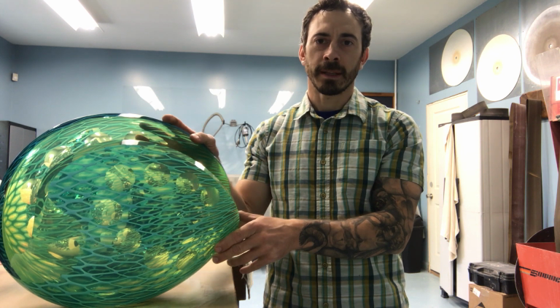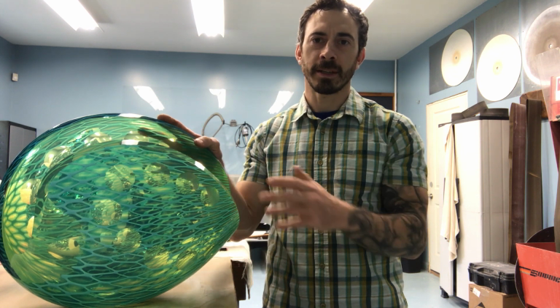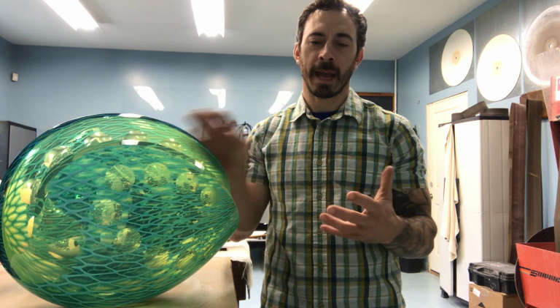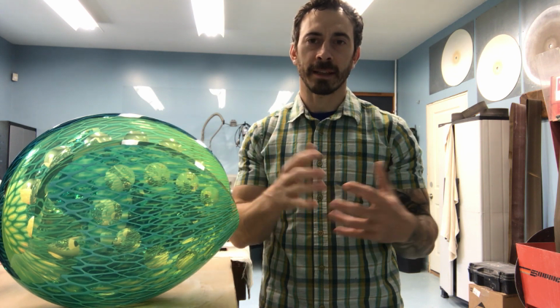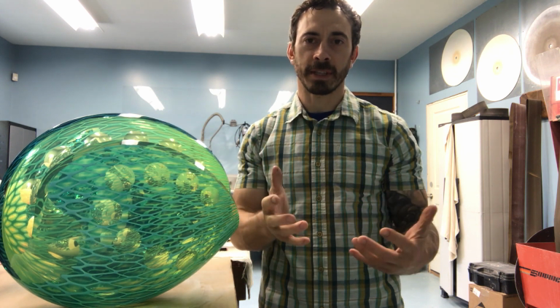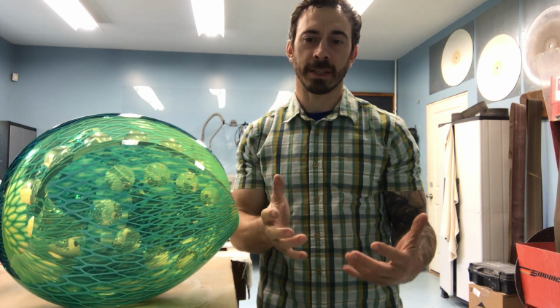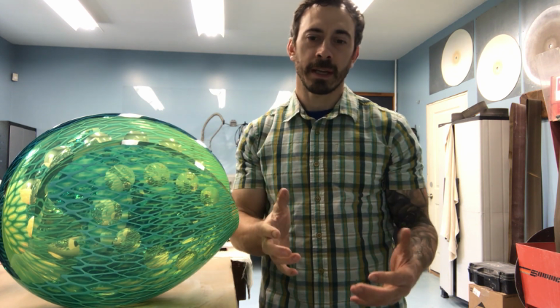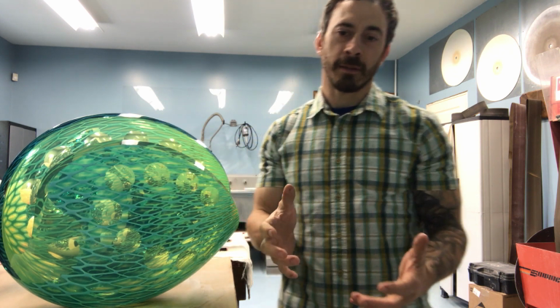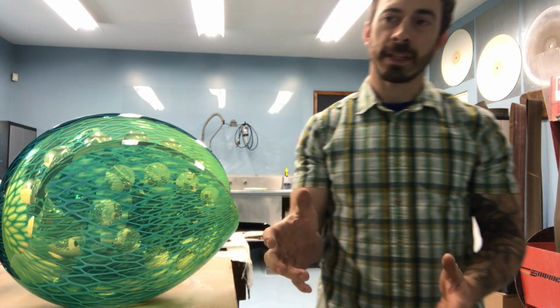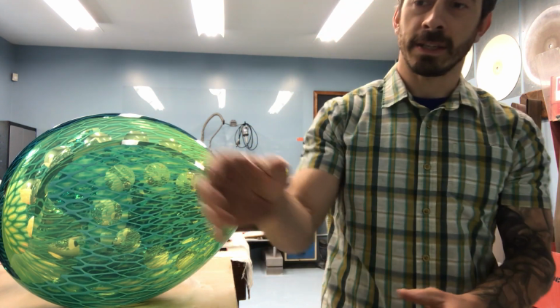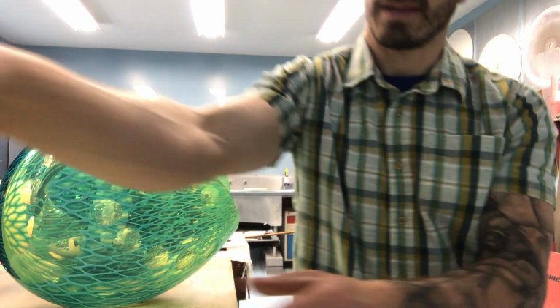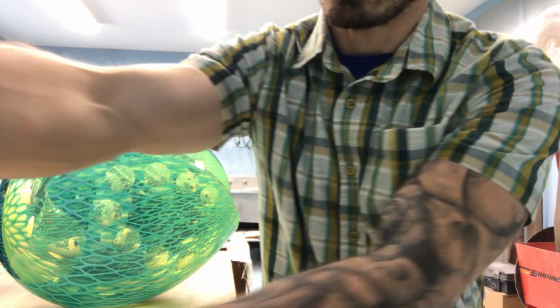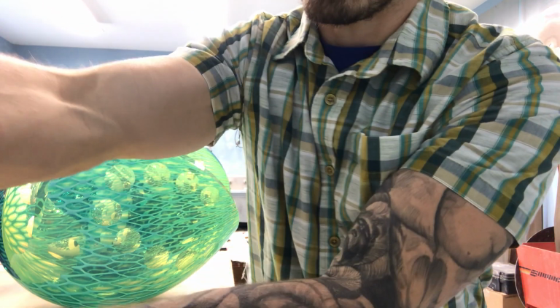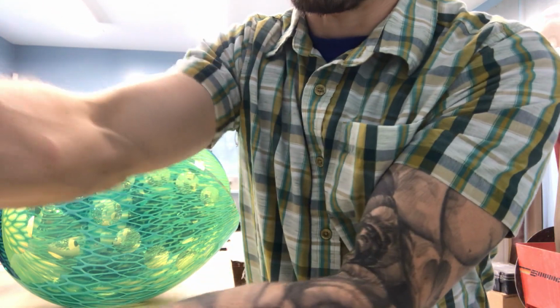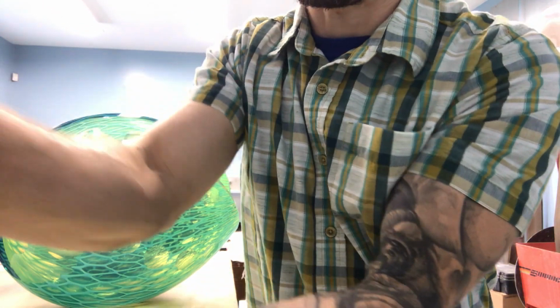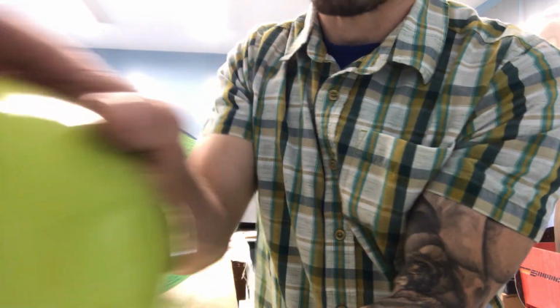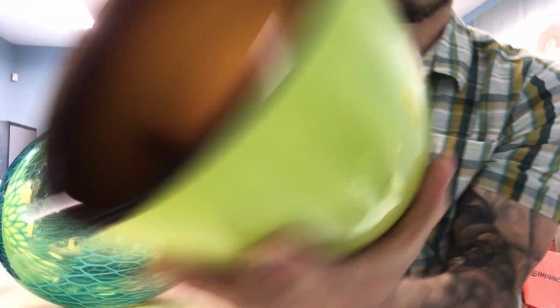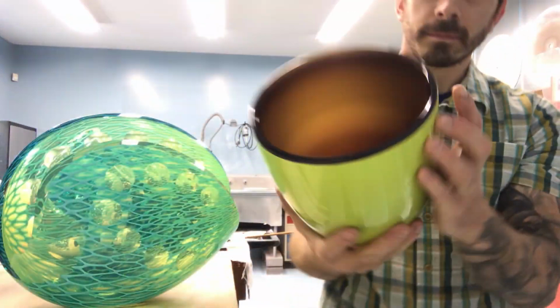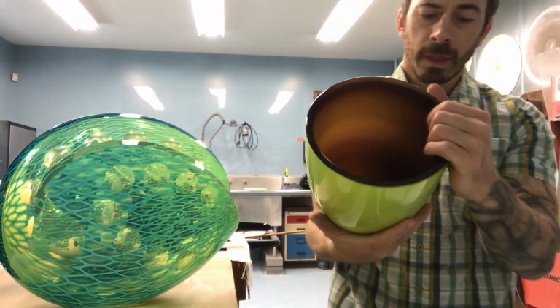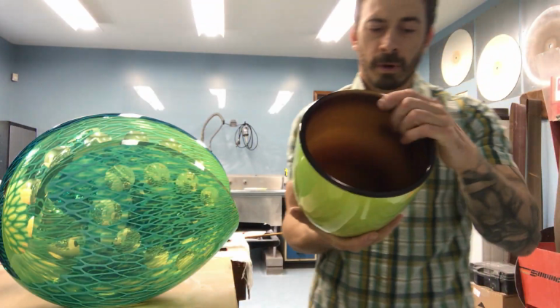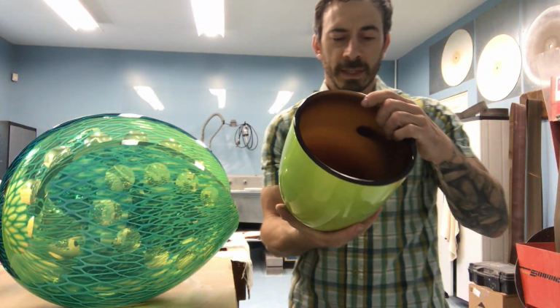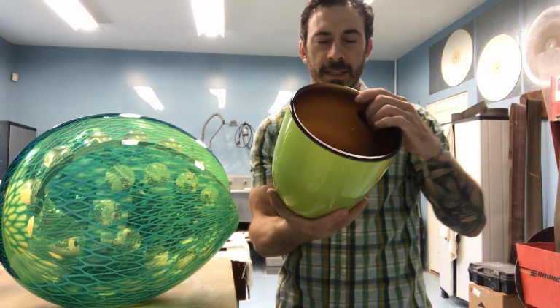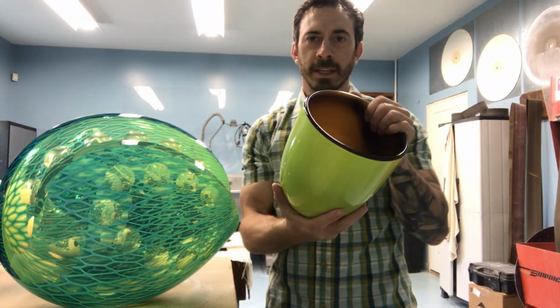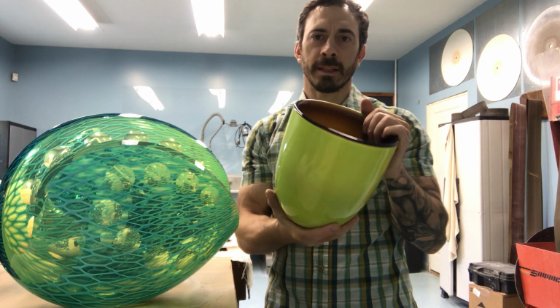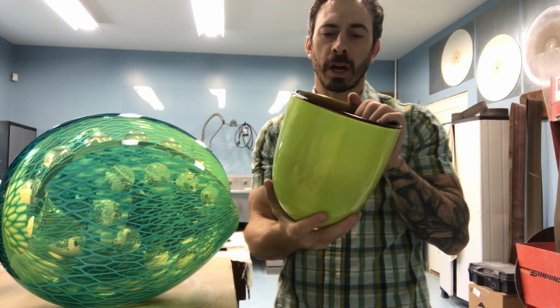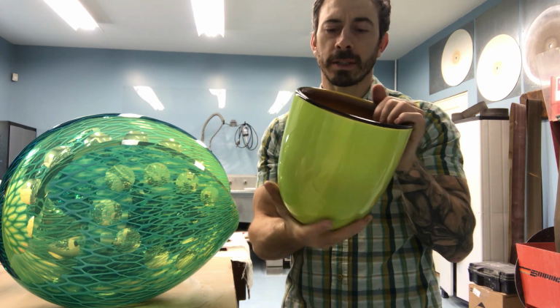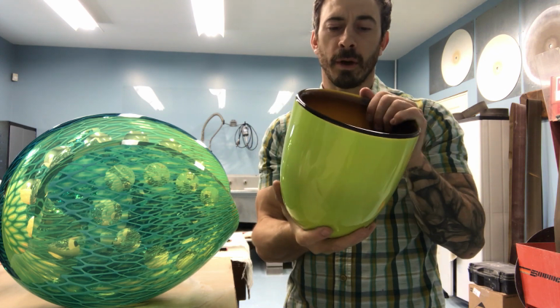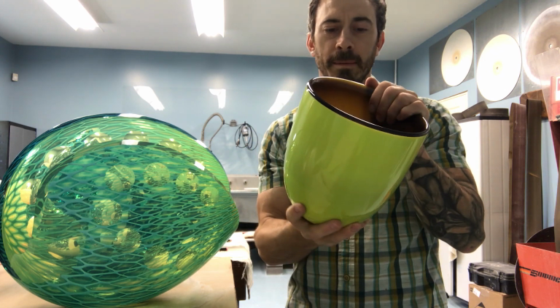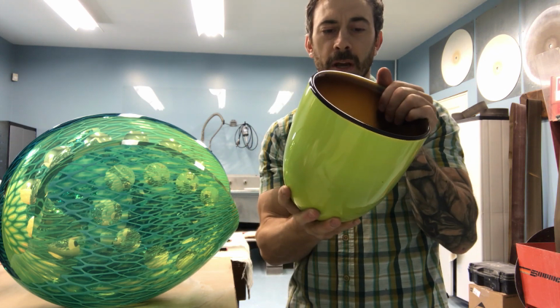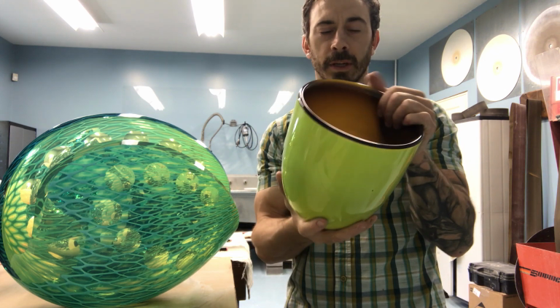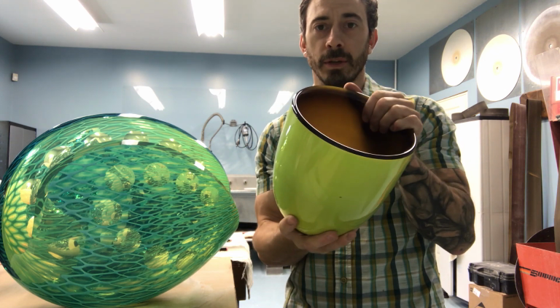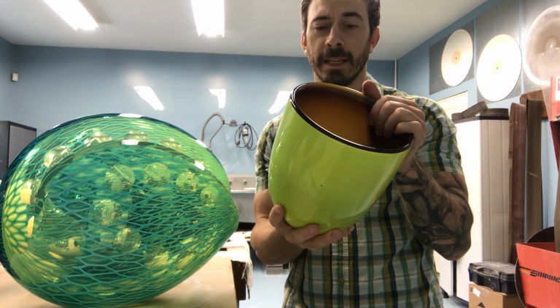The series happens in a lot of stages and the first stage is to make what's called a color cup or a stuffed cup. What I focus on at this stage is different colors and overlapping of colors to create new shades.